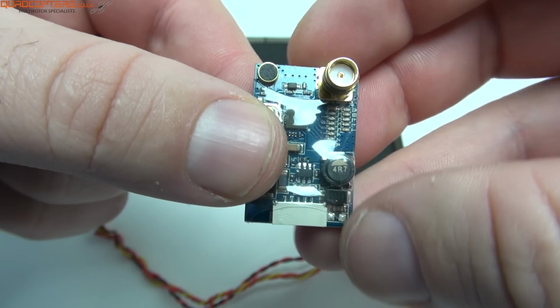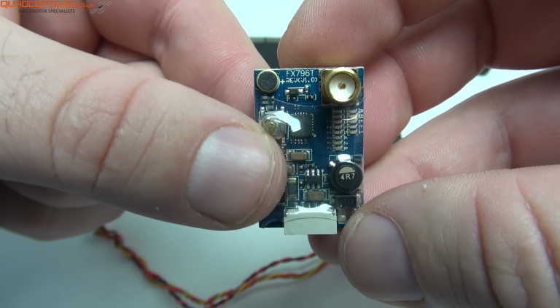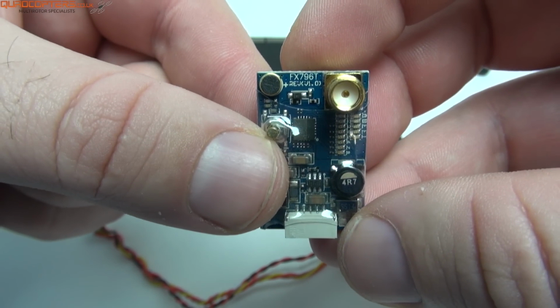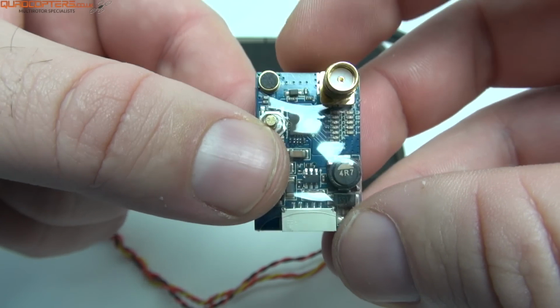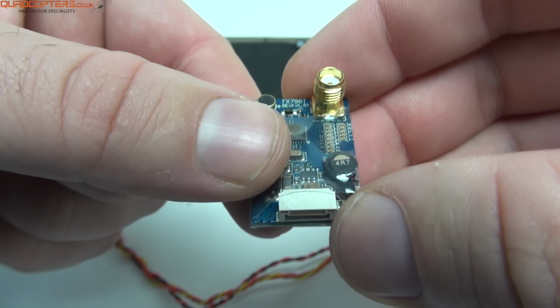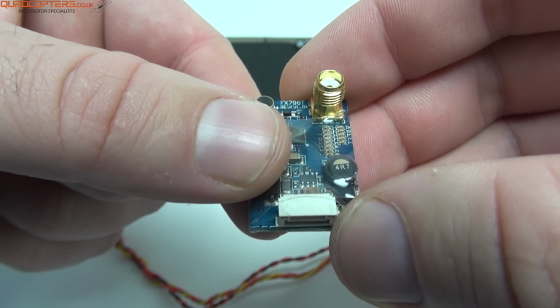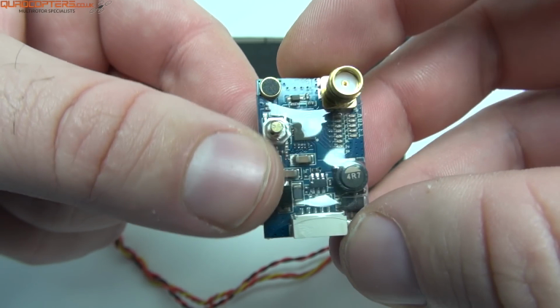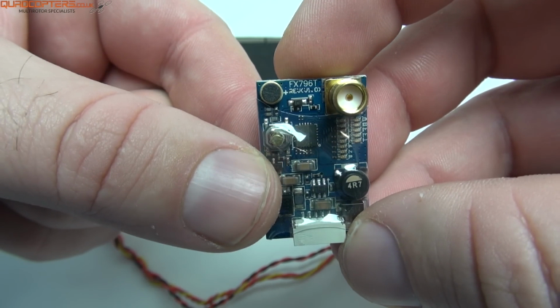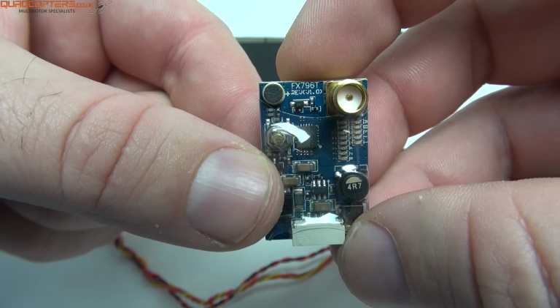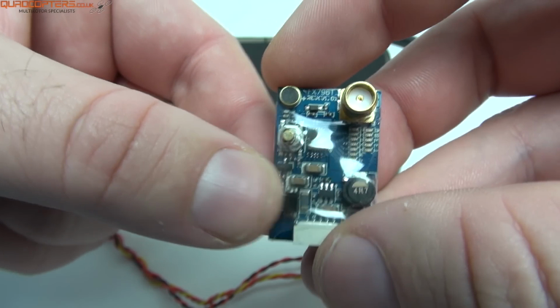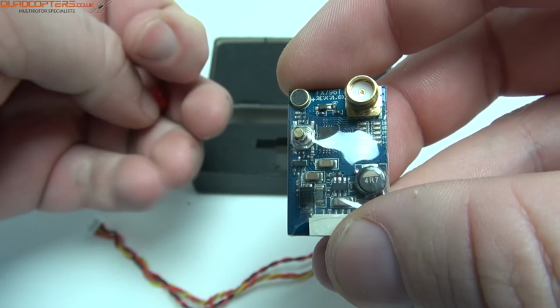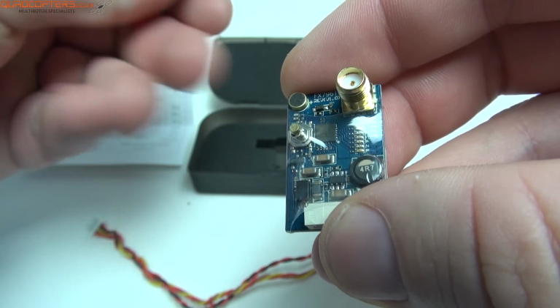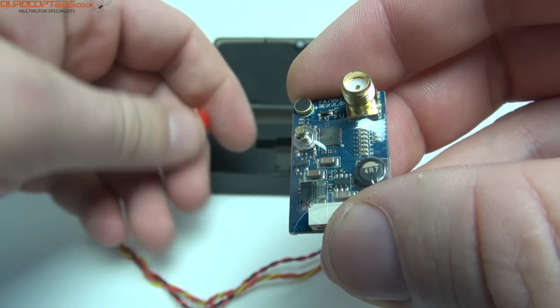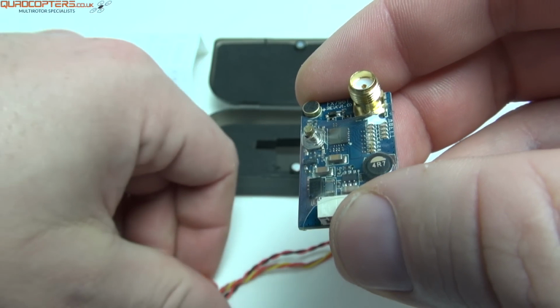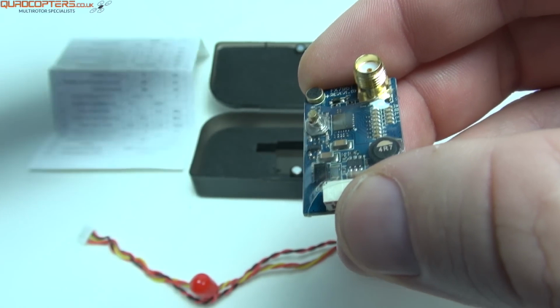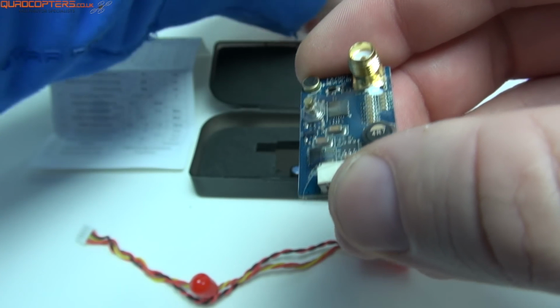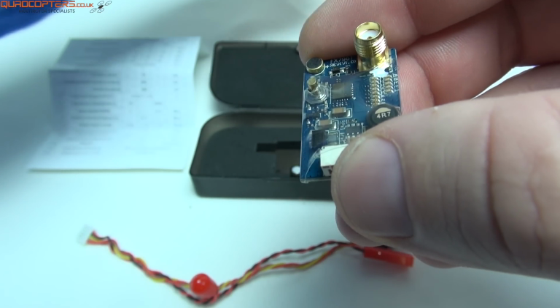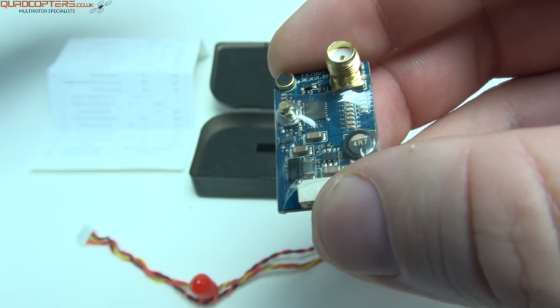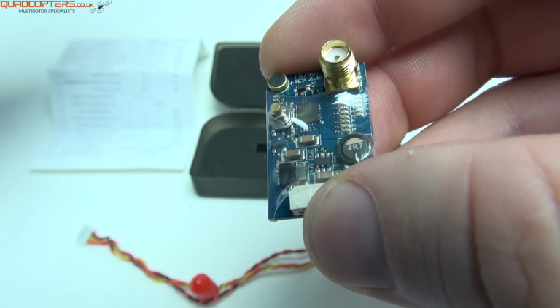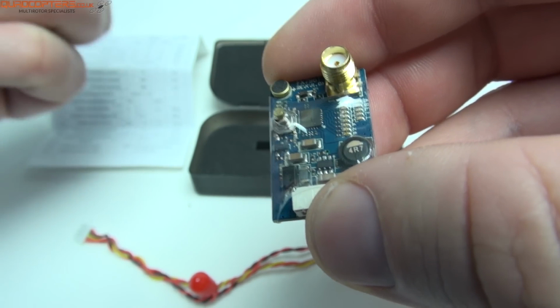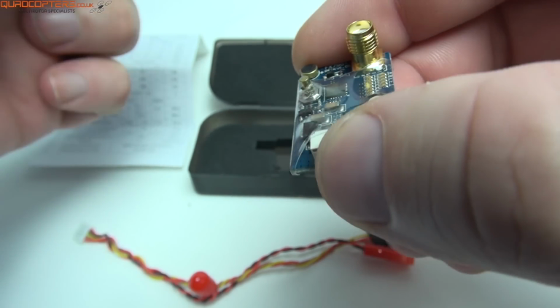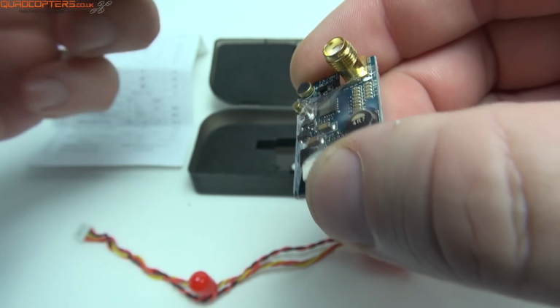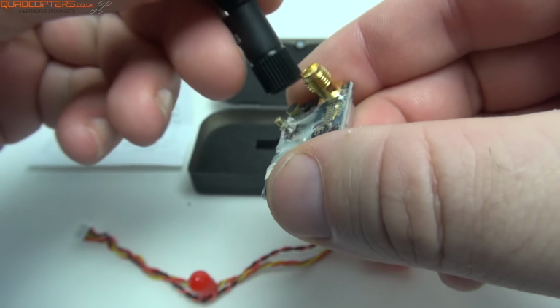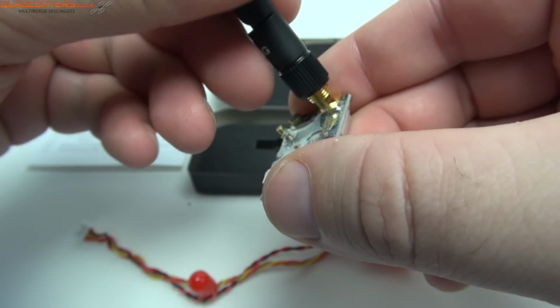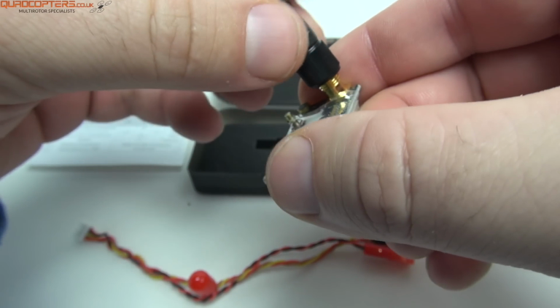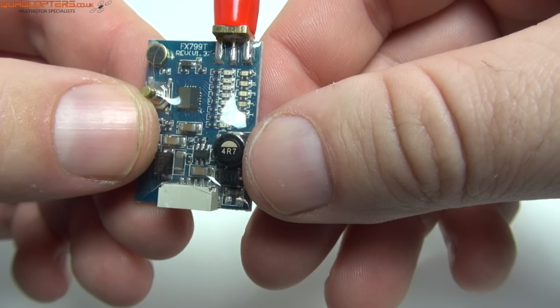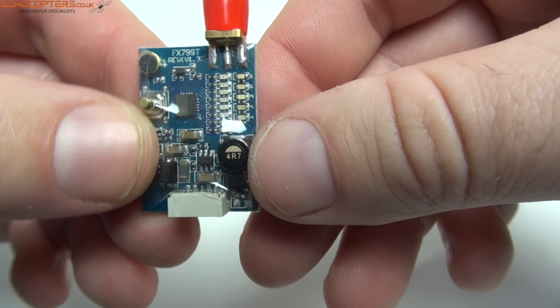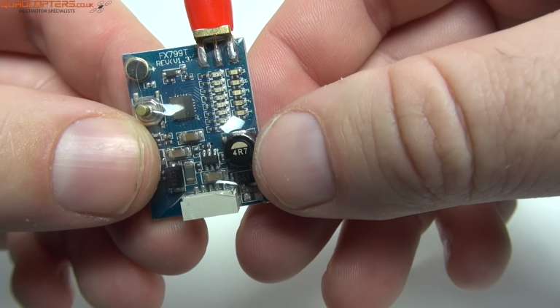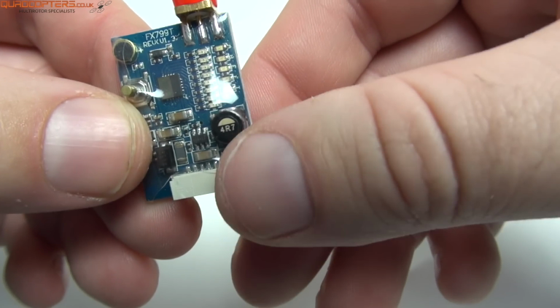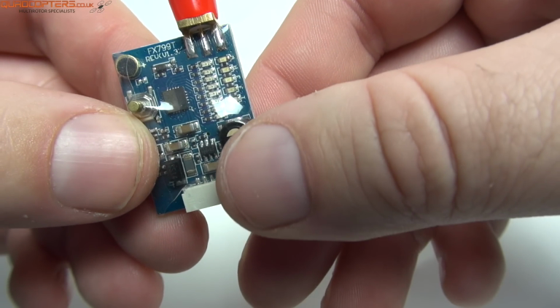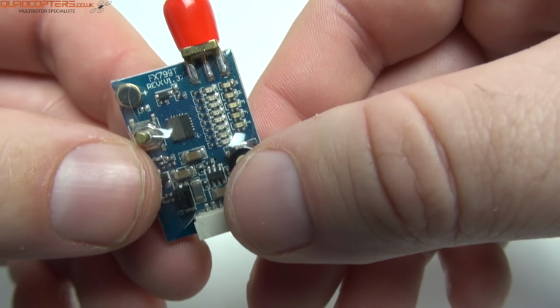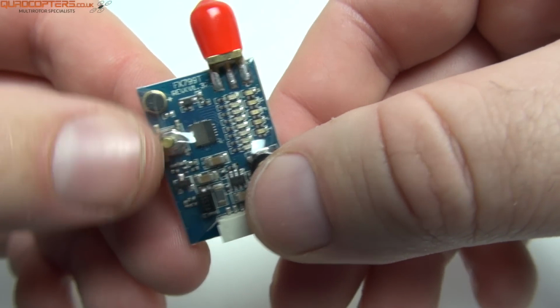The antenna connector is SMA, so it is compatible with Fatshark accessories. The SMA comes in two different variants on the 200mW video transmitter — on this one it comes out of the side, but you can also have it in the more traditional position coming out of the top.